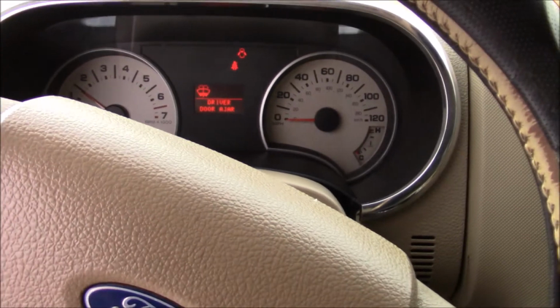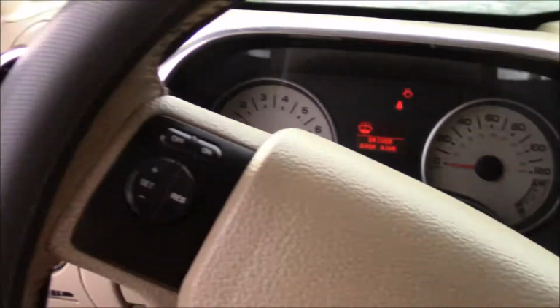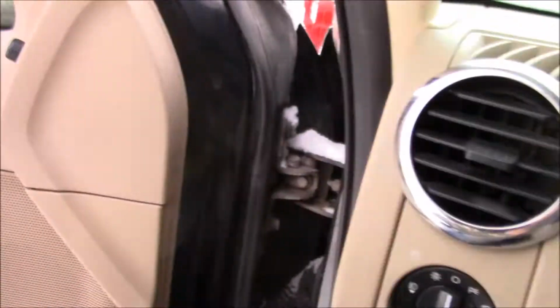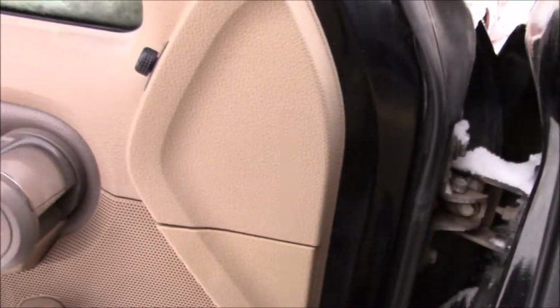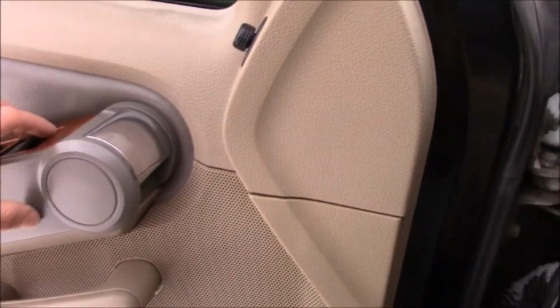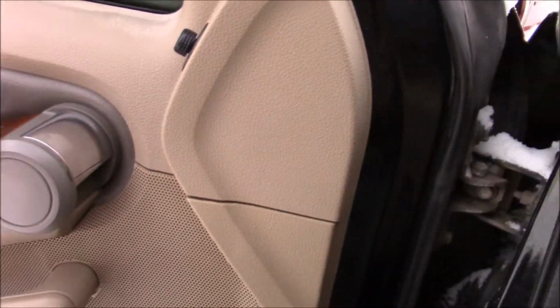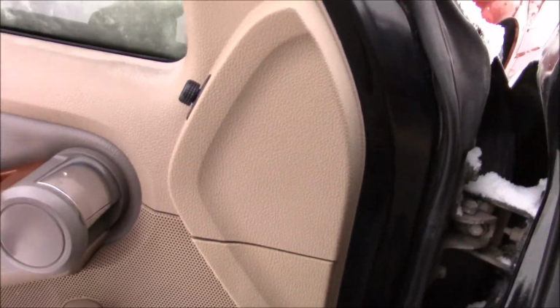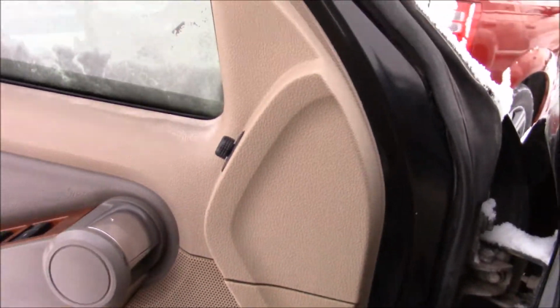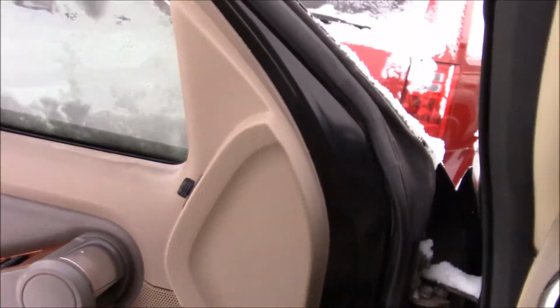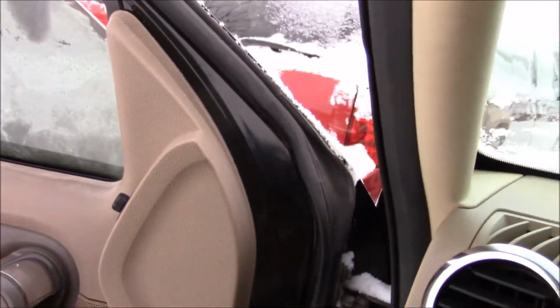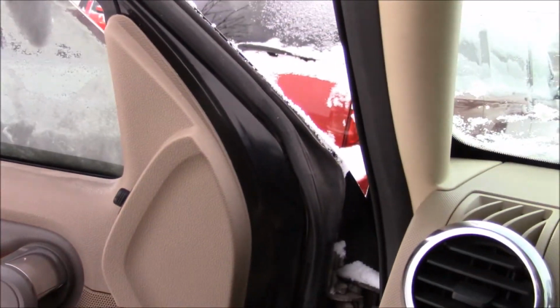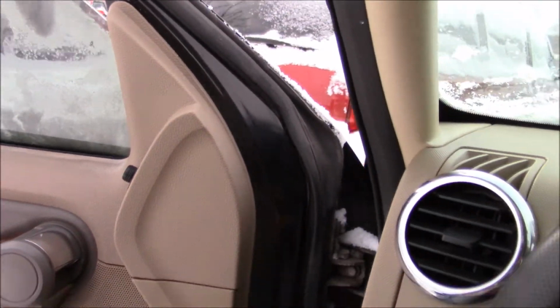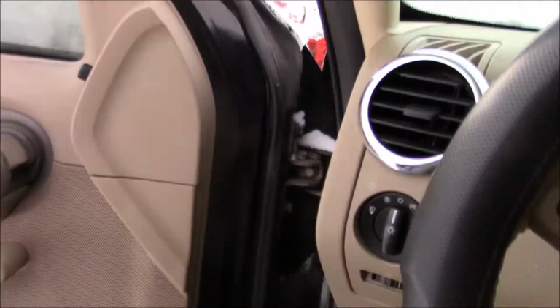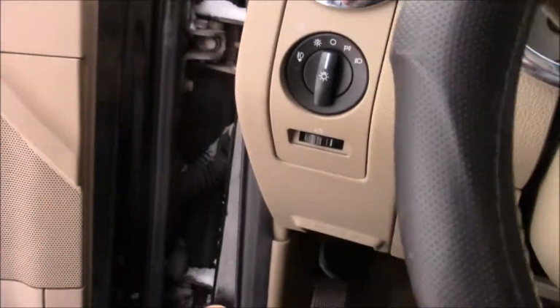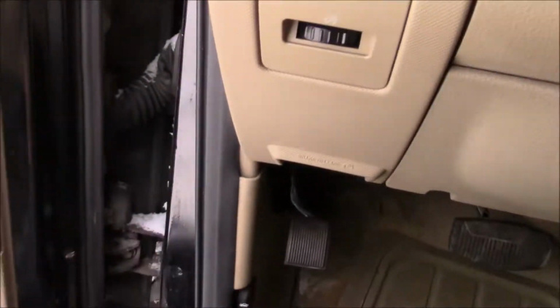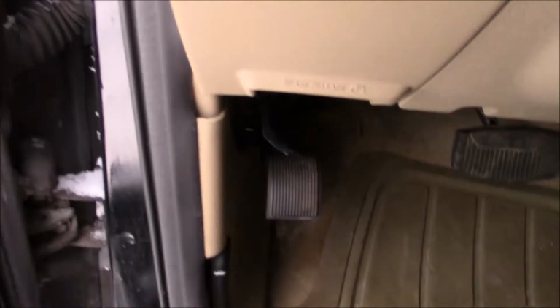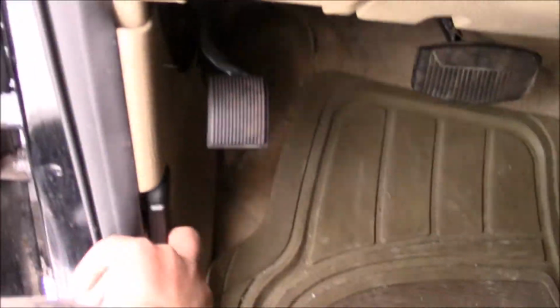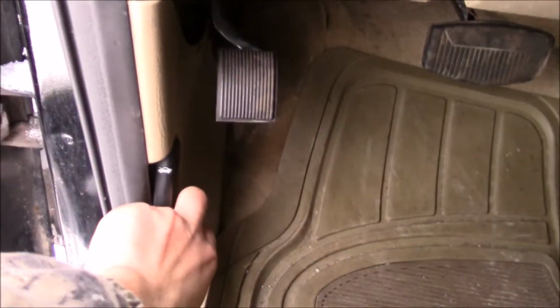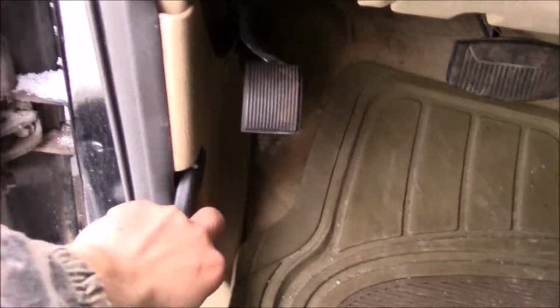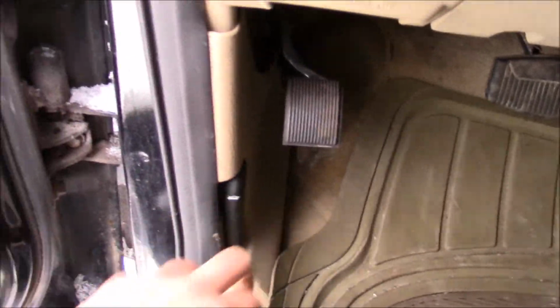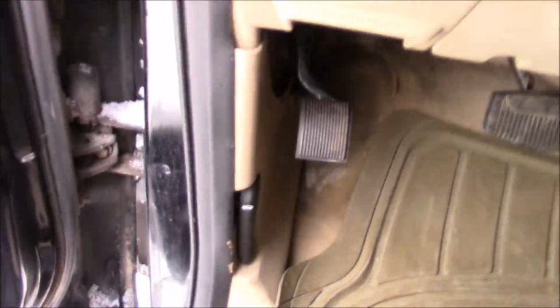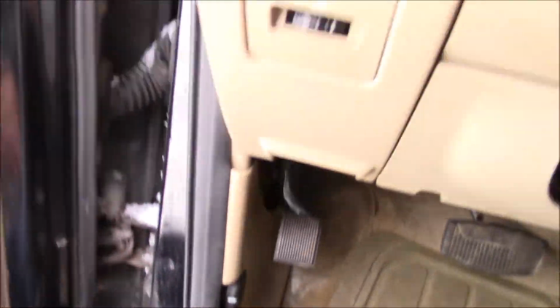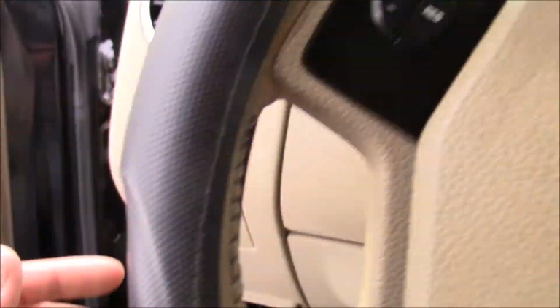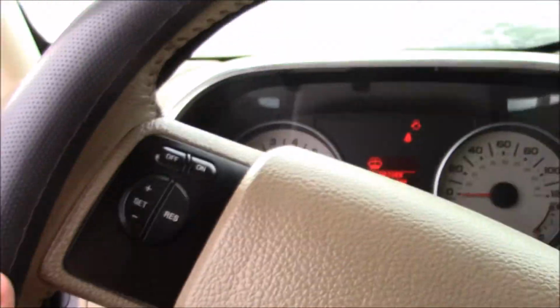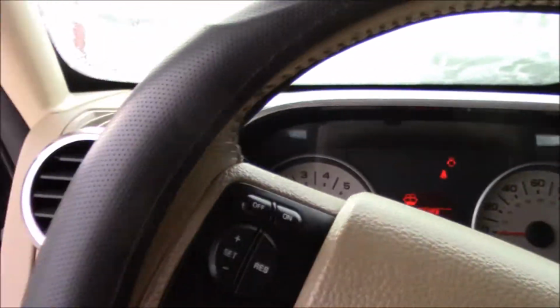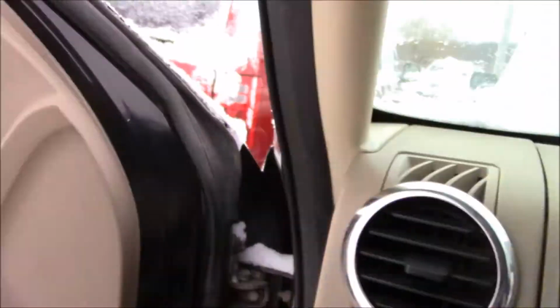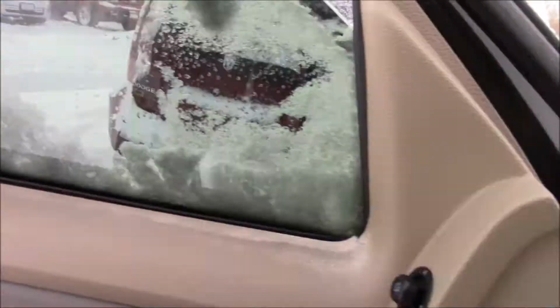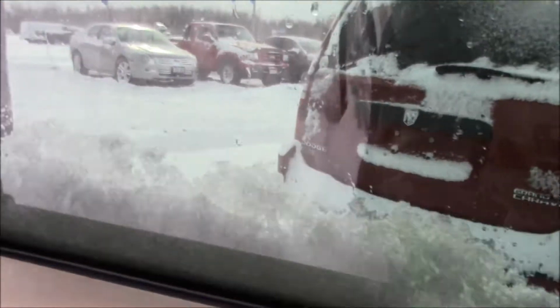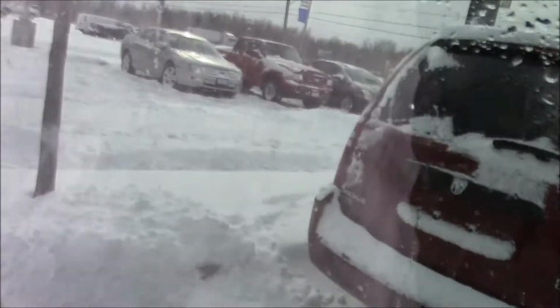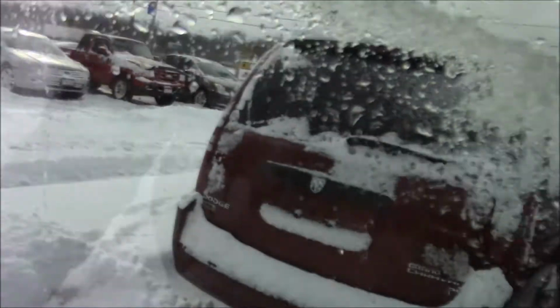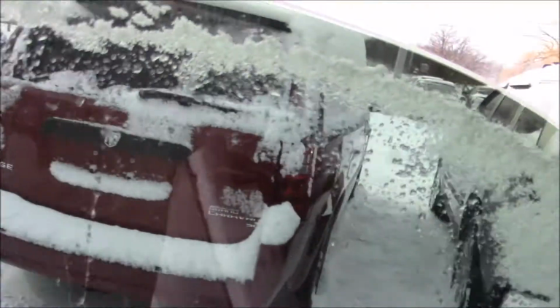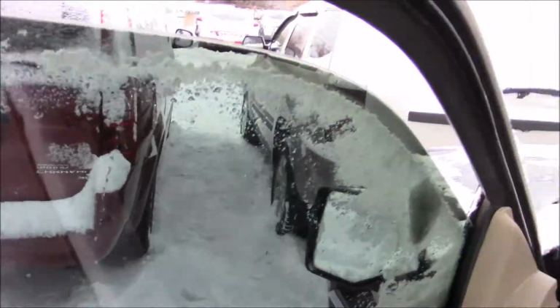I know the driver's door is ajar. There we go — we'll crack that window, we'll pop that hood, and we'll check out under the hood.